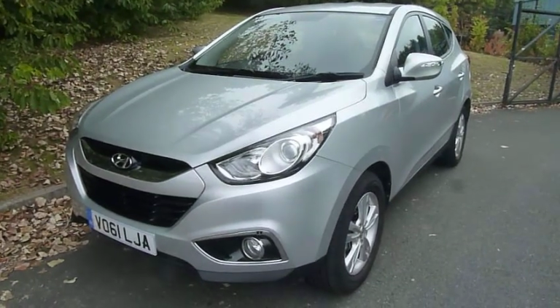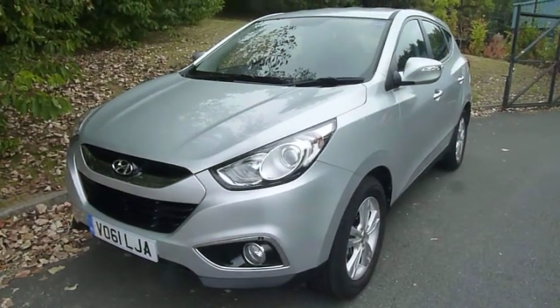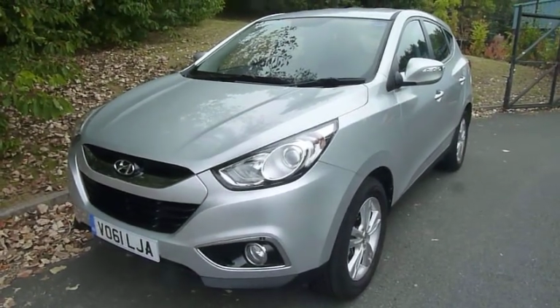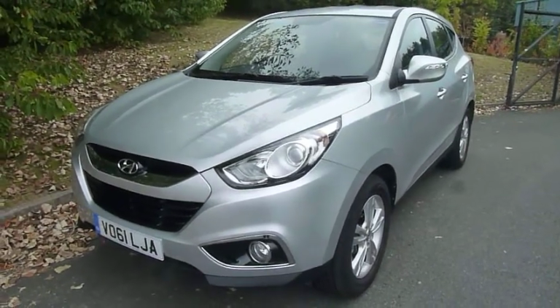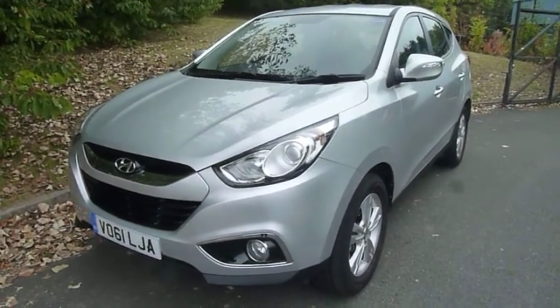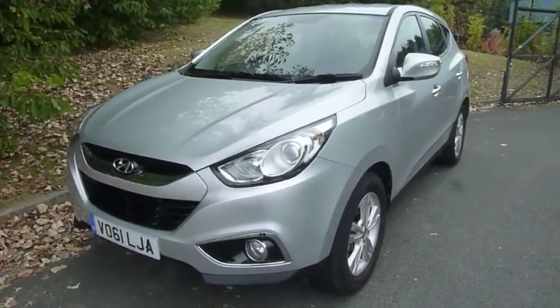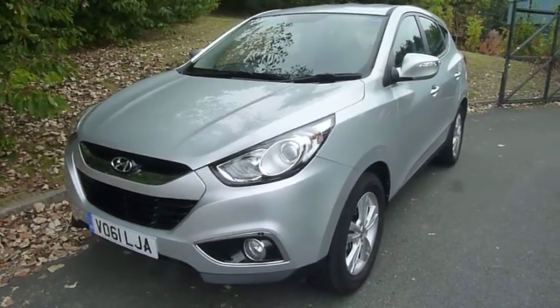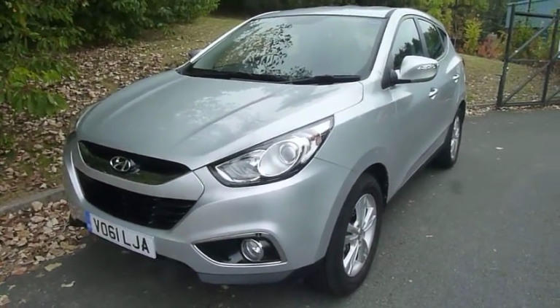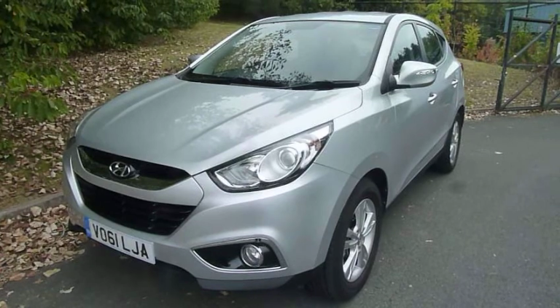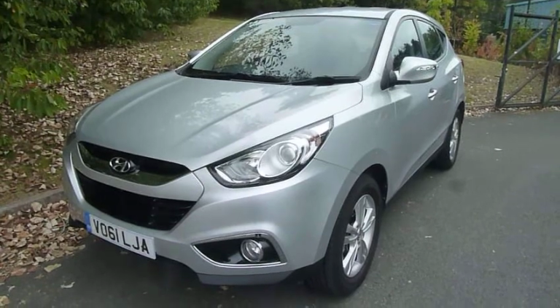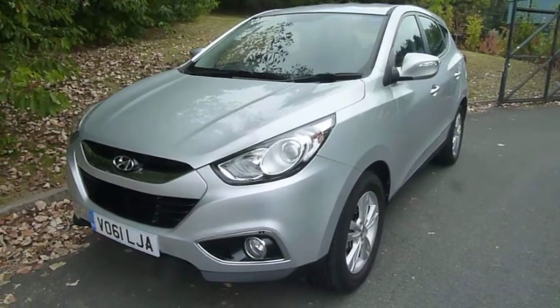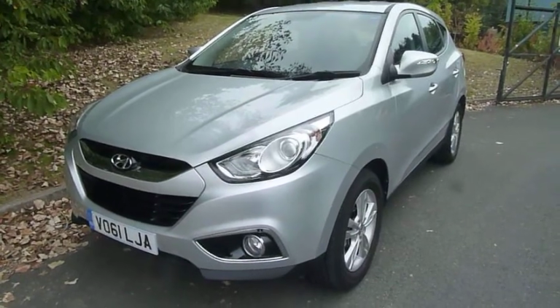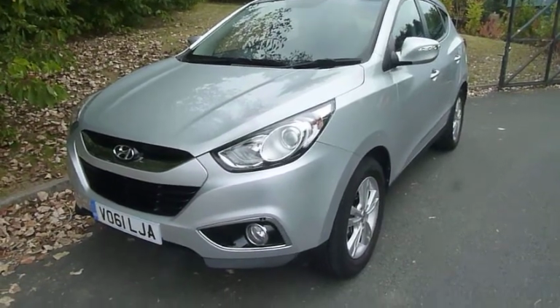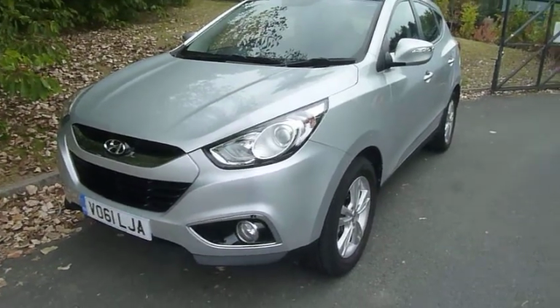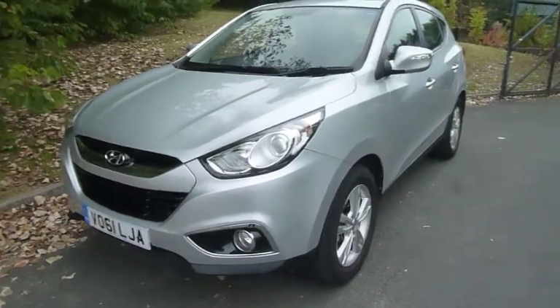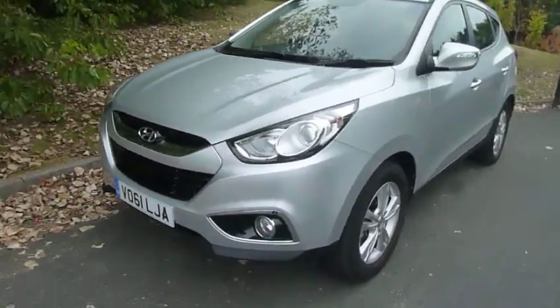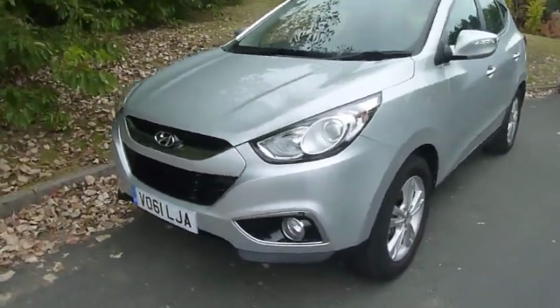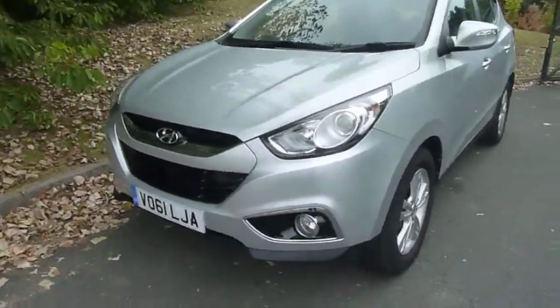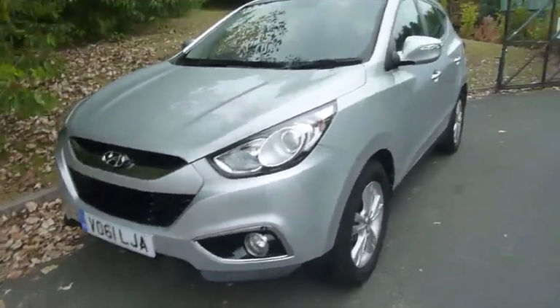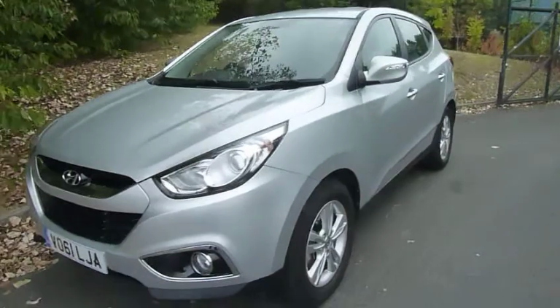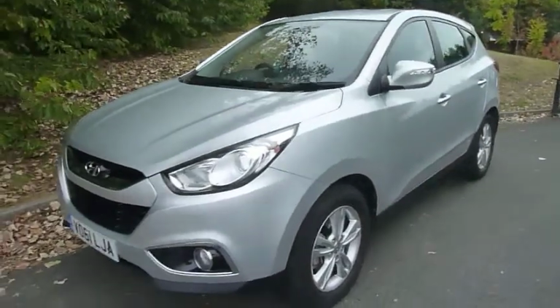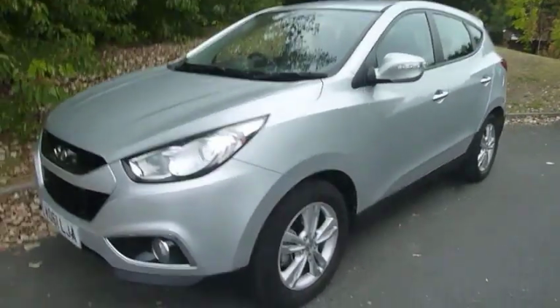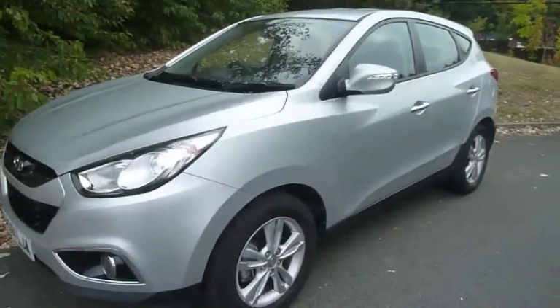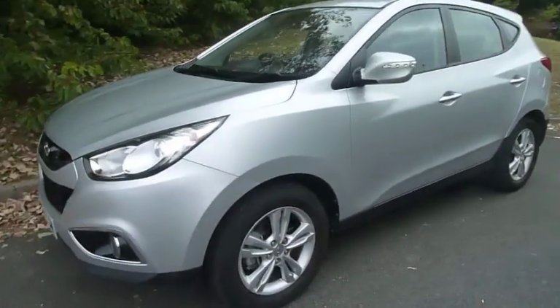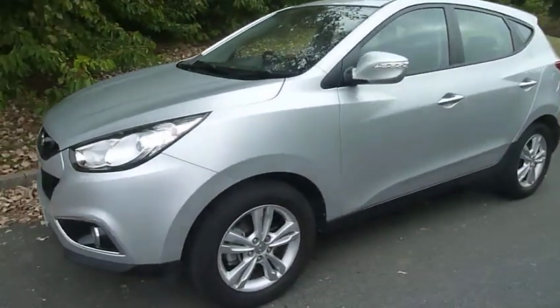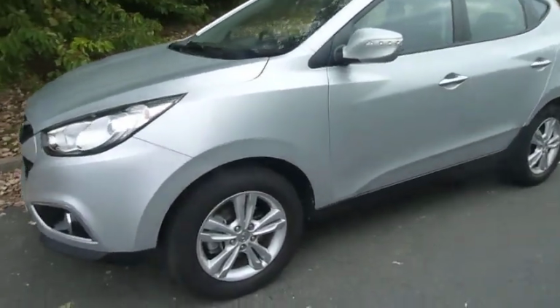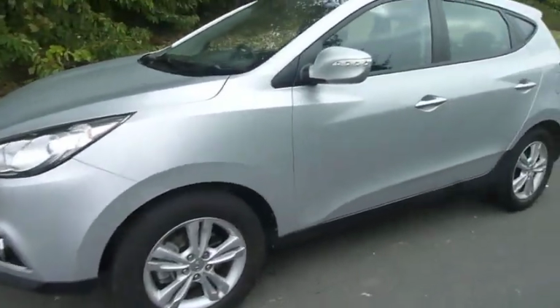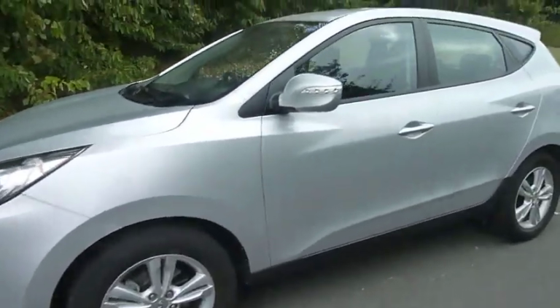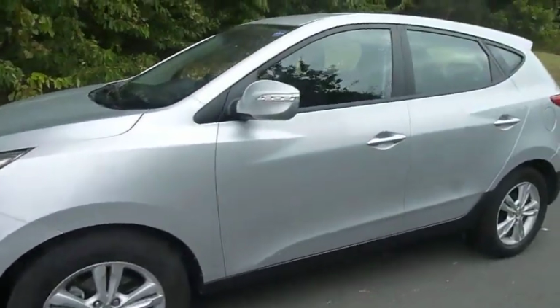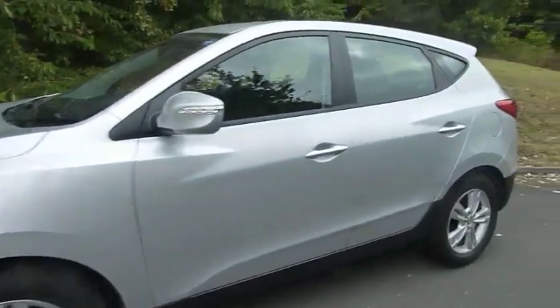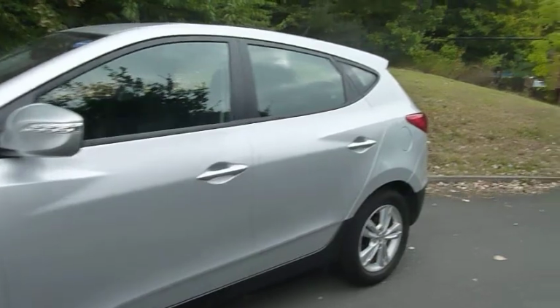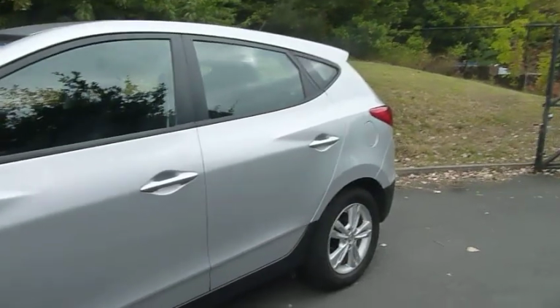Hi and welcome to JTU's Hyundai Telford. My name's Rob. Just going to take you around this Pod Exchange iX35, as you can see on a 61 plate. Done just under 7,000 miles. Really looks nice in the silver.